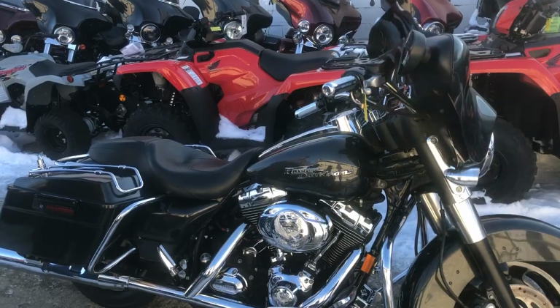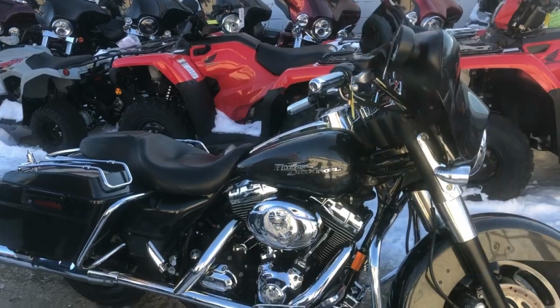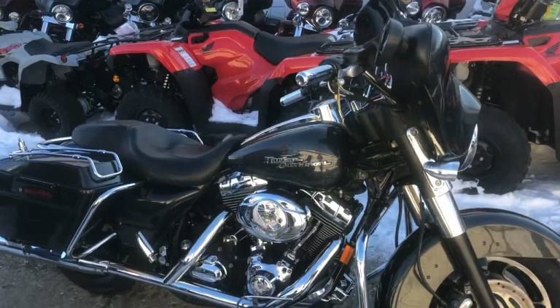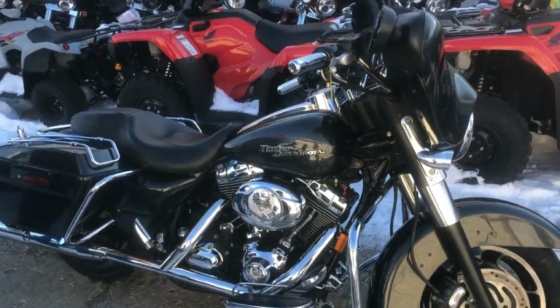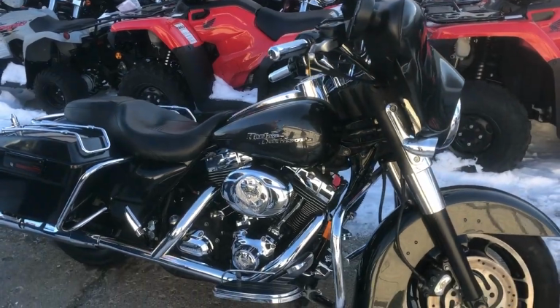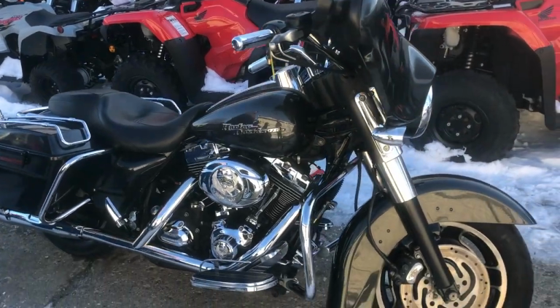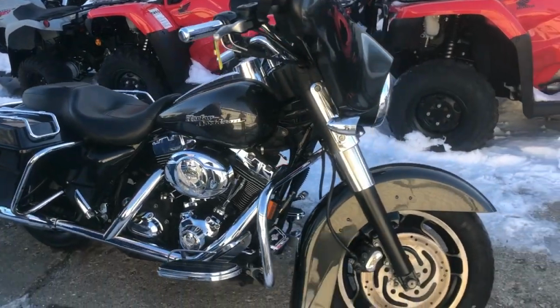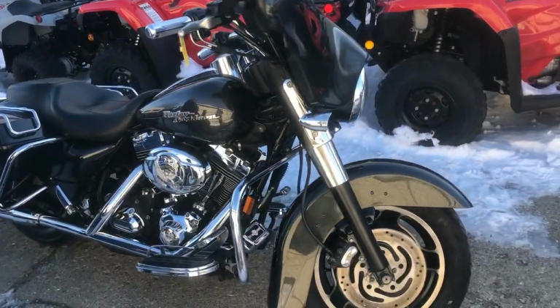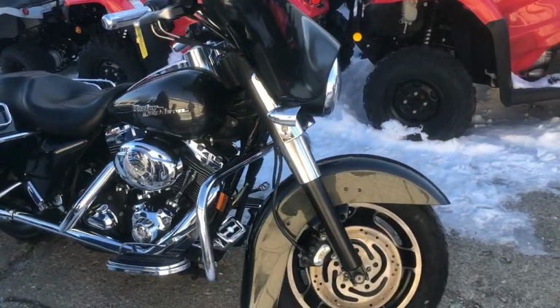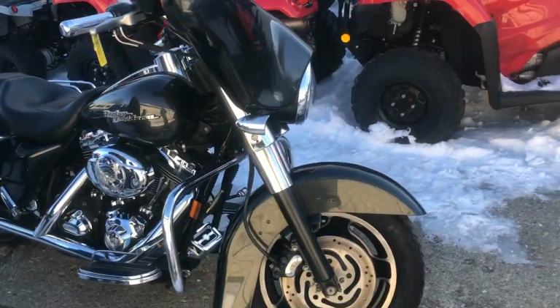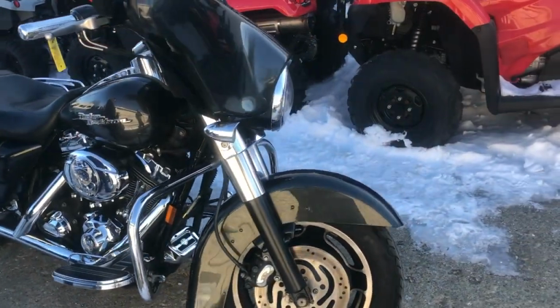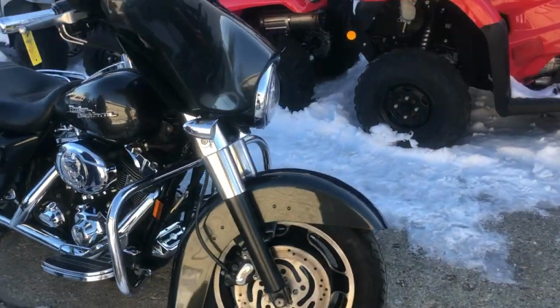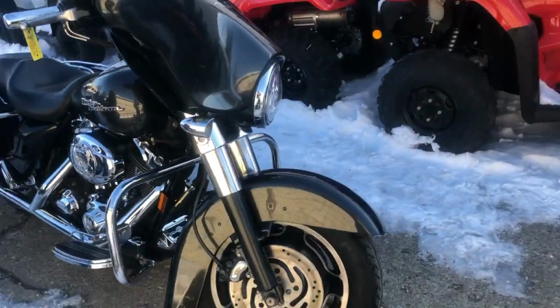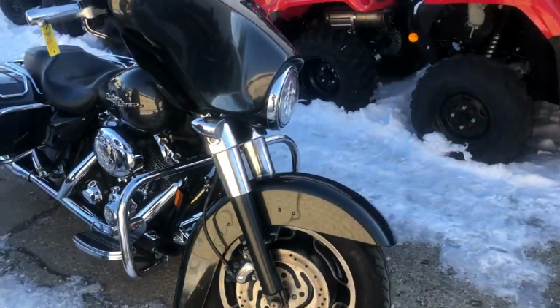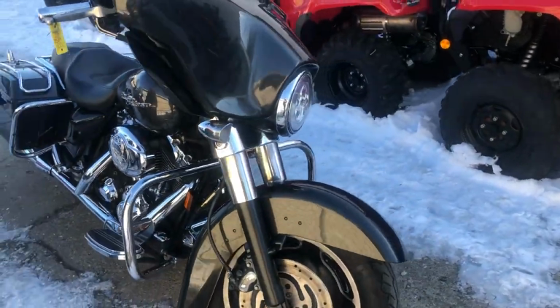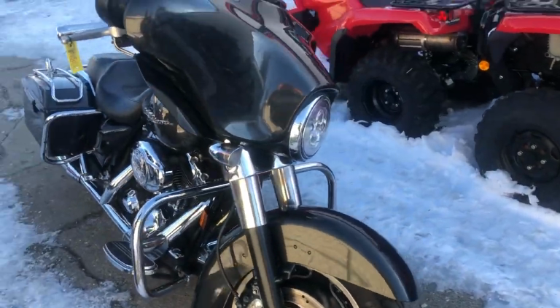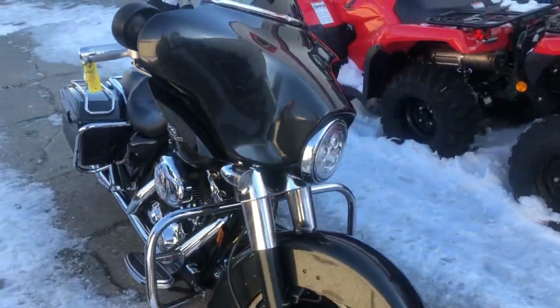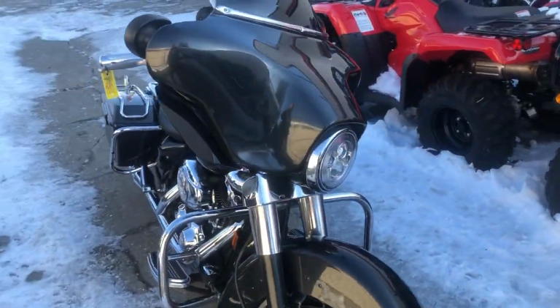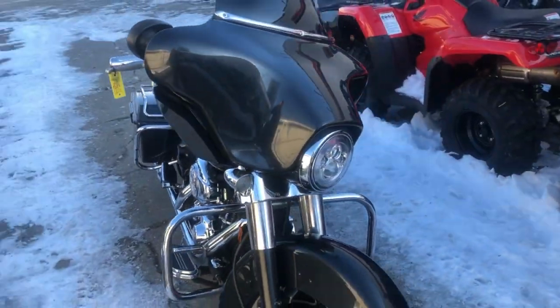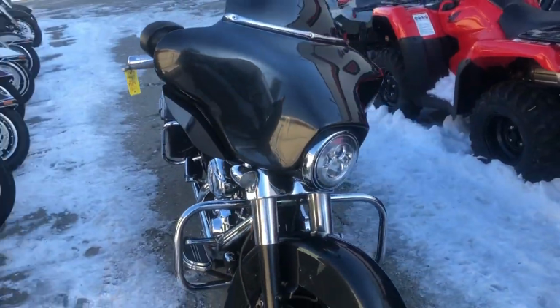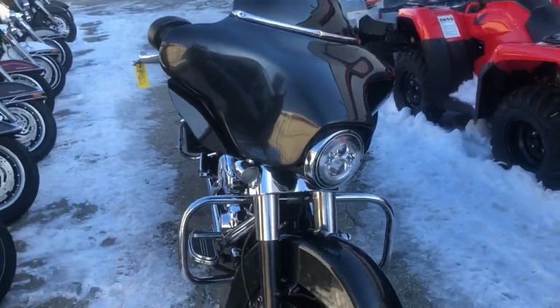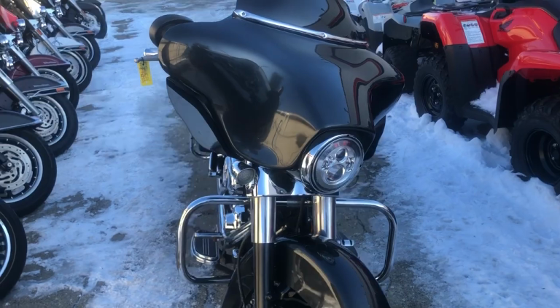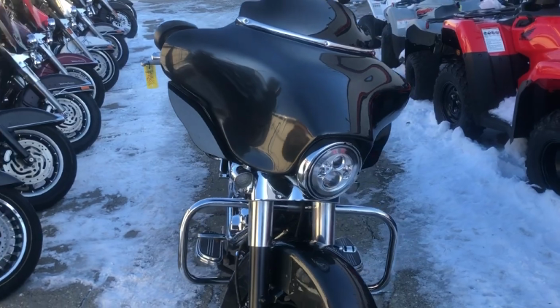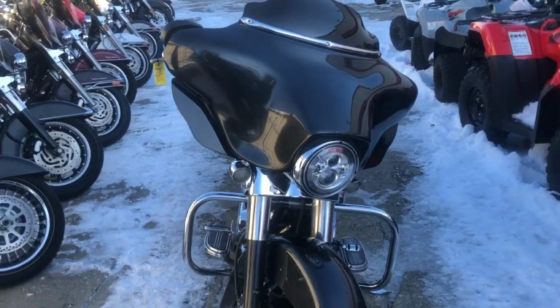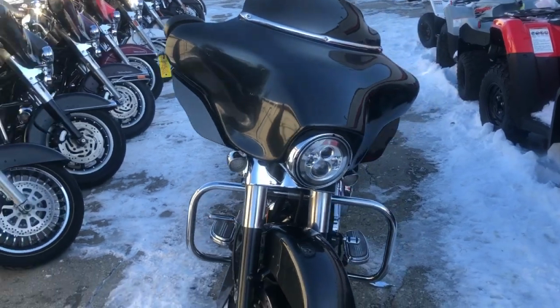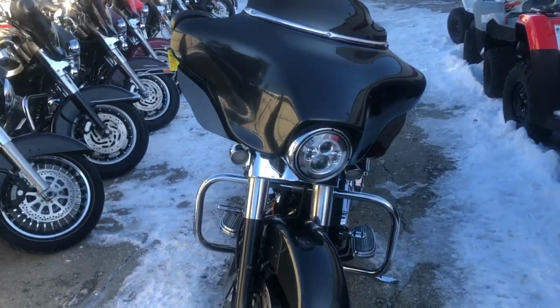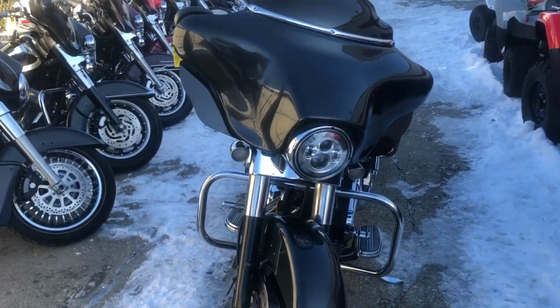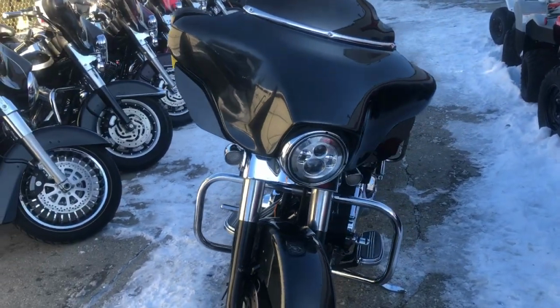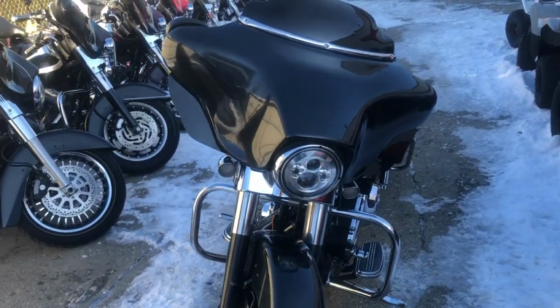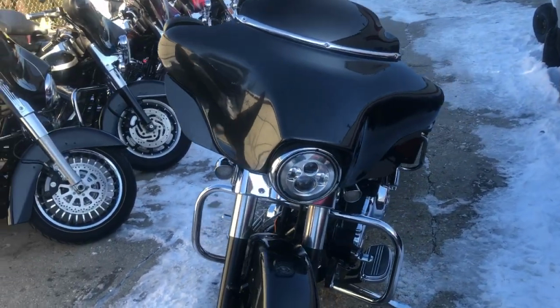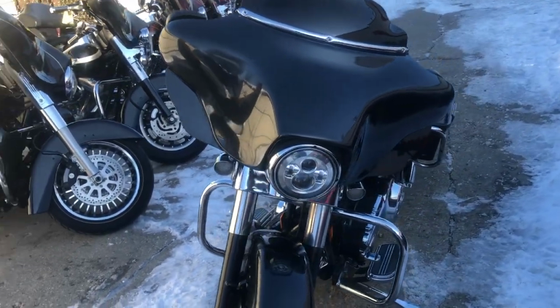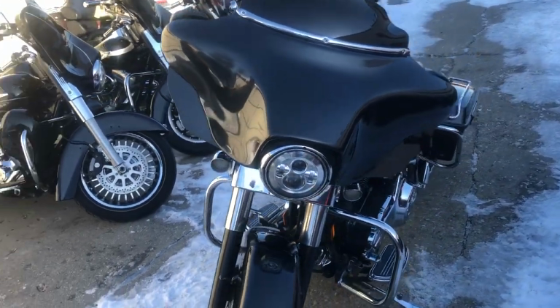ApprovalPowersports.com here doing a video on another Street Glide we just got in. This is a 2007, only 34,770 miles.